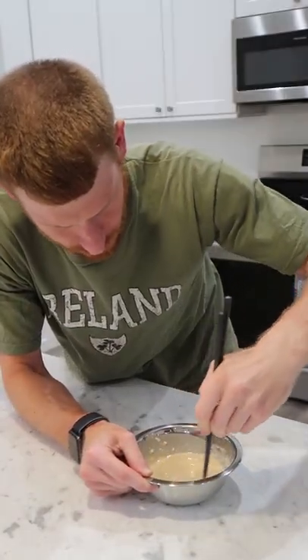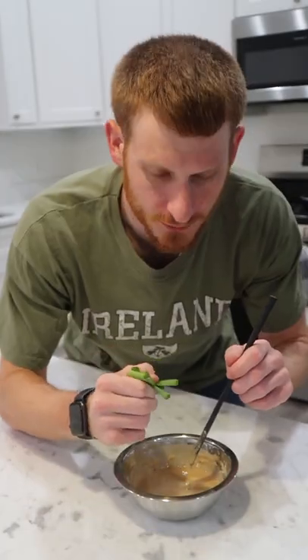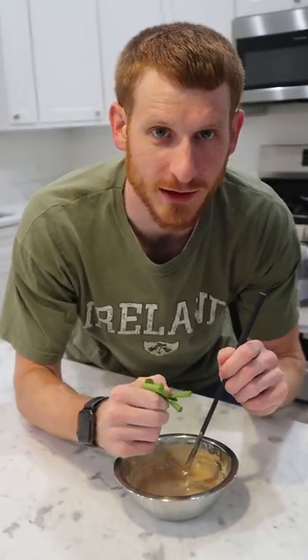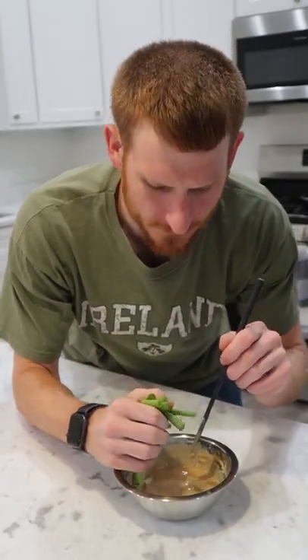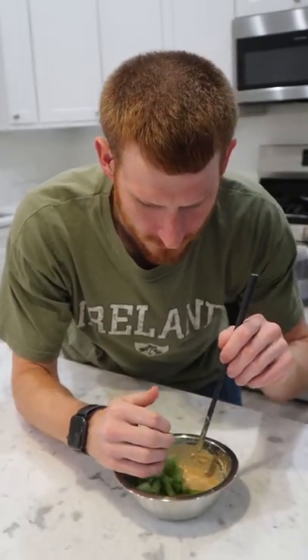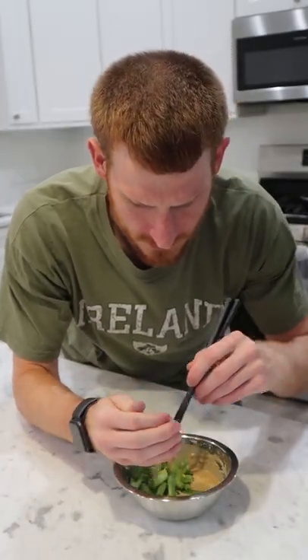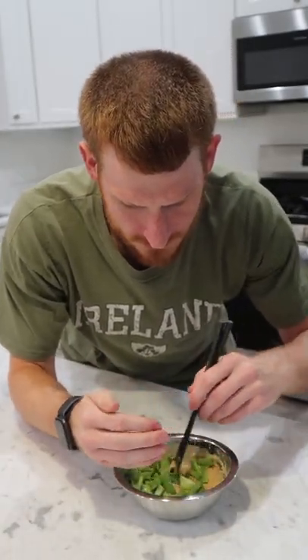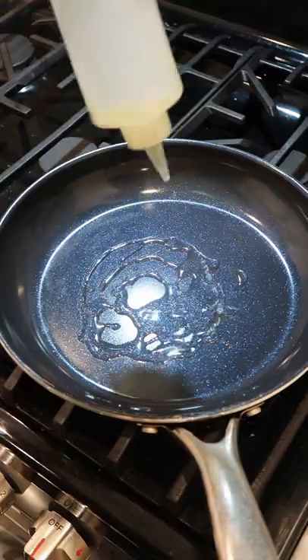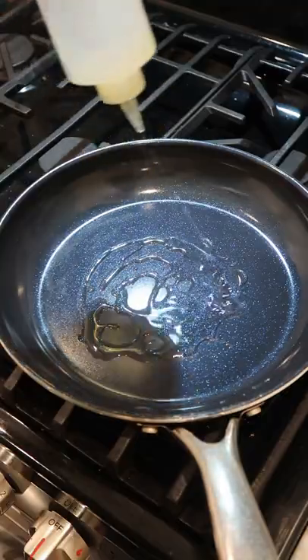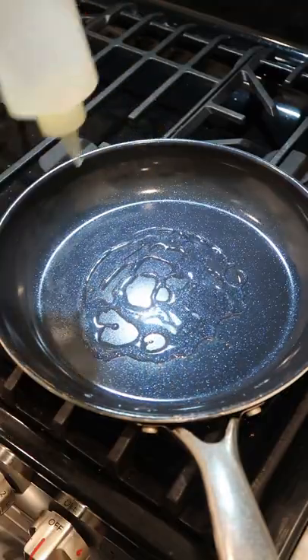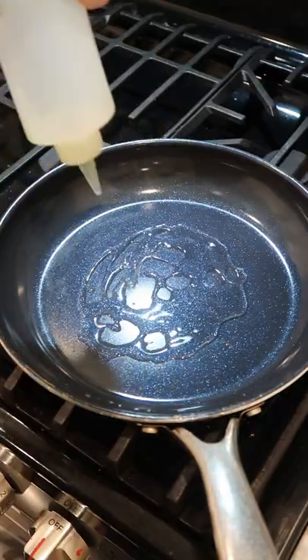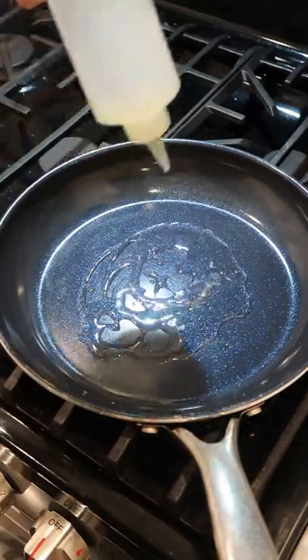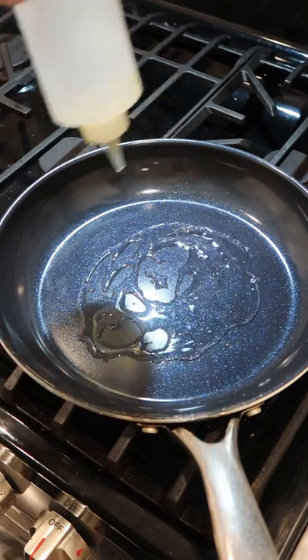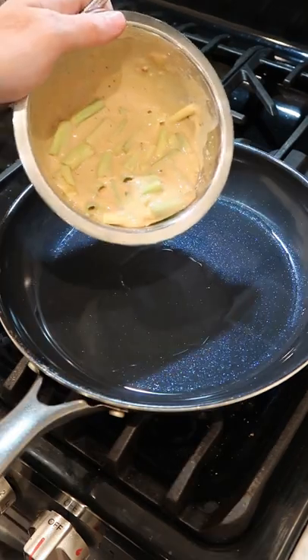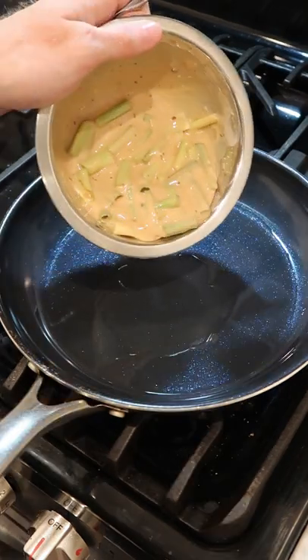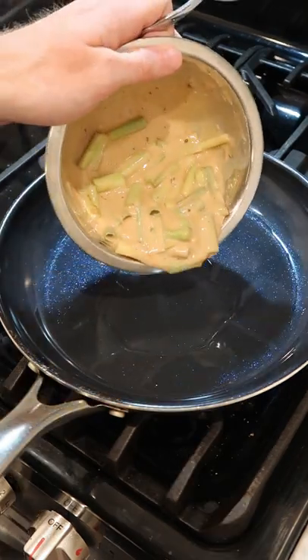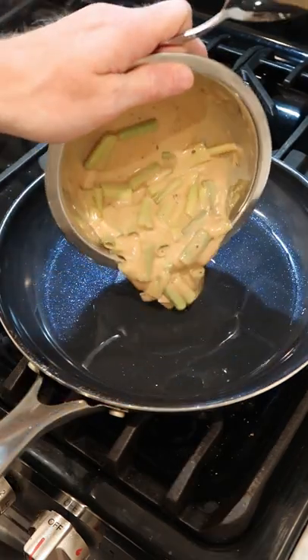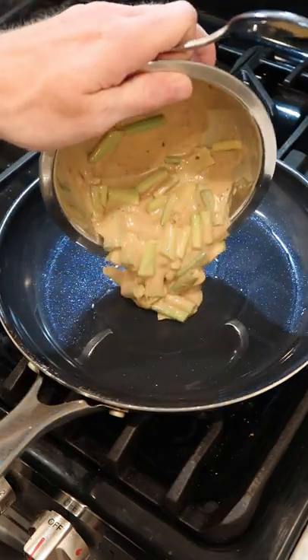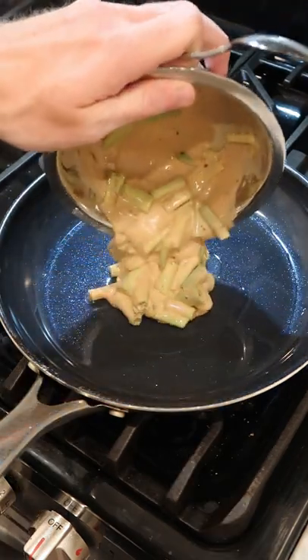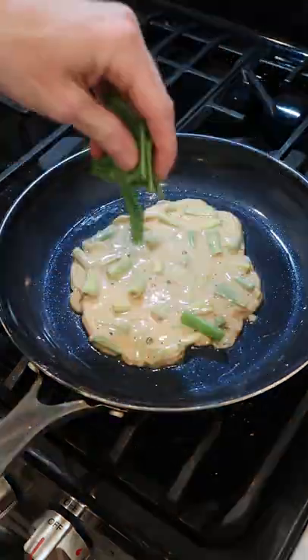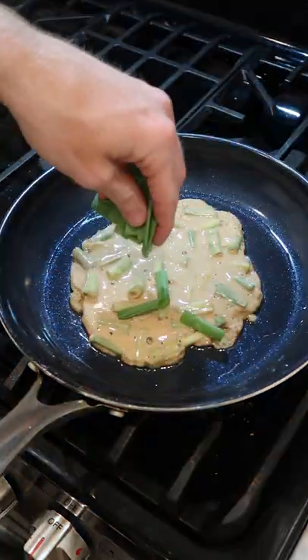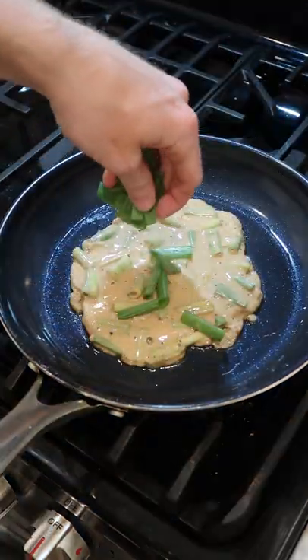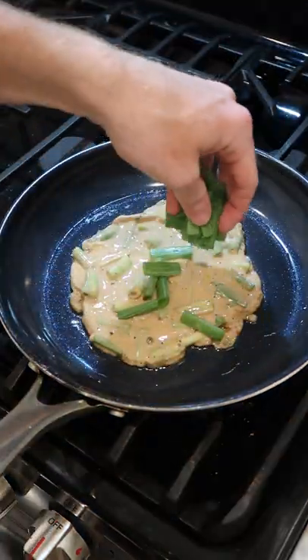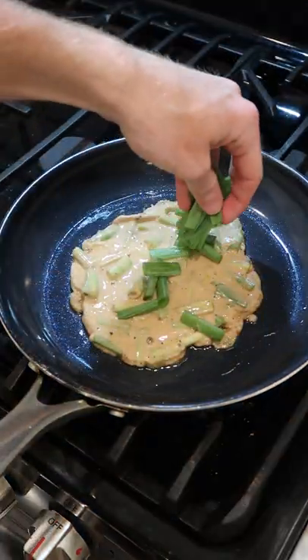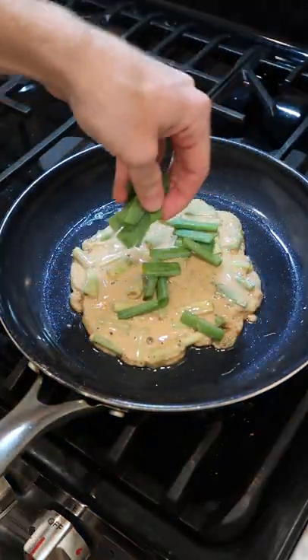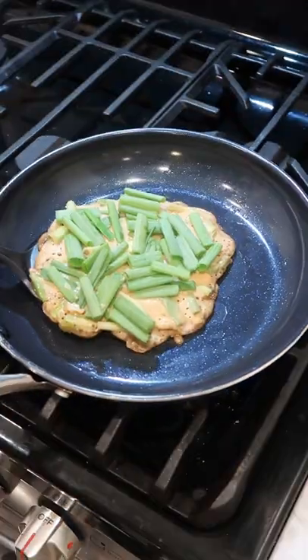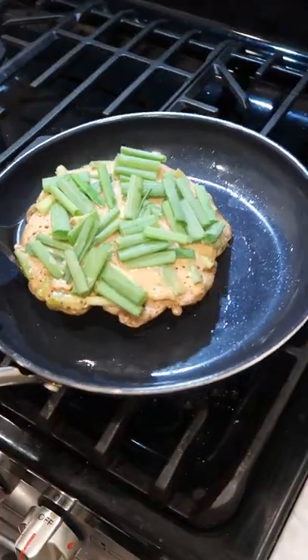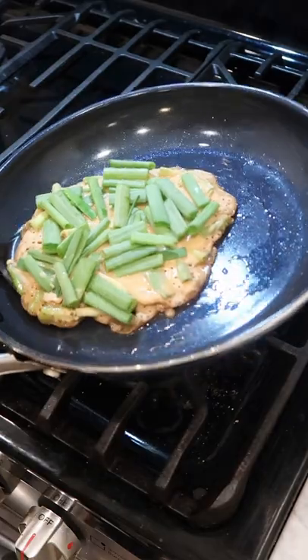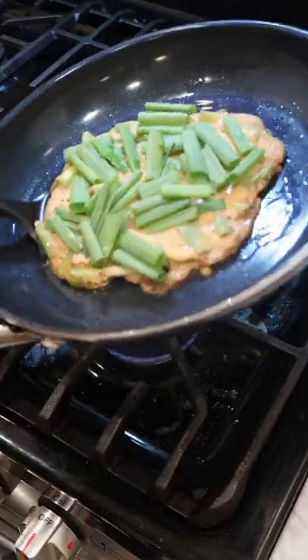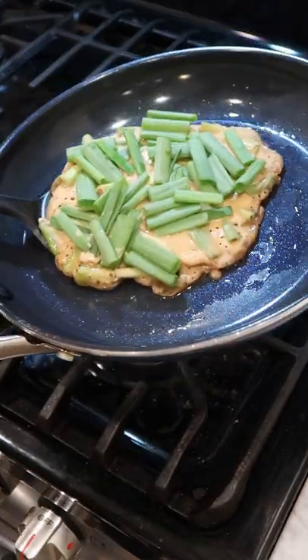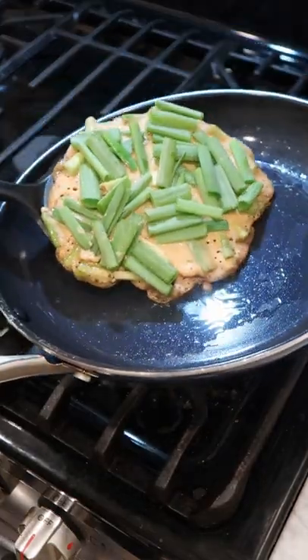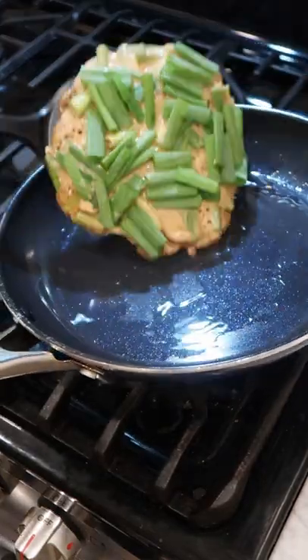Fold in about half of the green onions. Lots of oil over medium heat. You can pour whatever shape you want. Top with the rest of your scallions. After a couple of minutes, once it's golden brown, give it a flip.